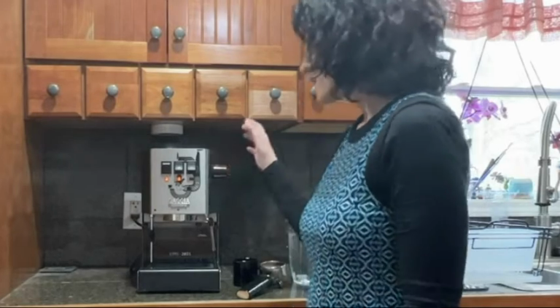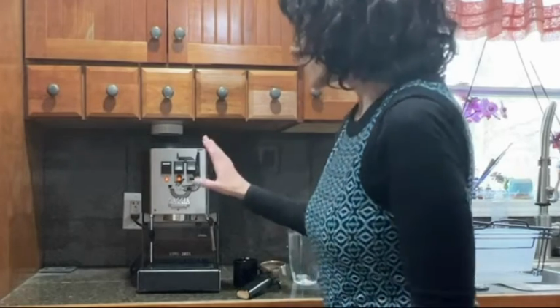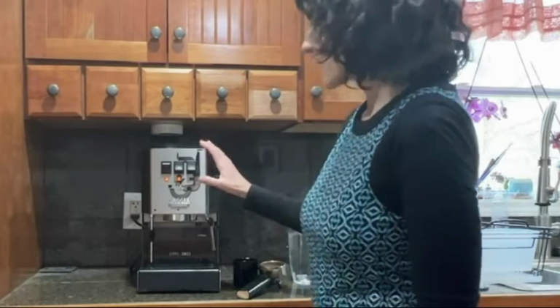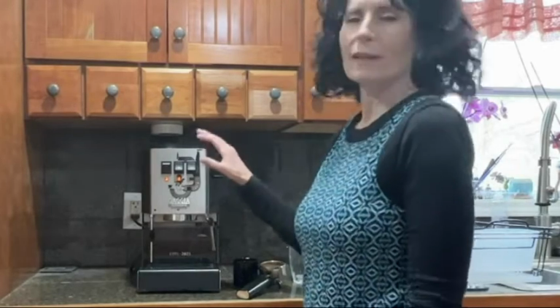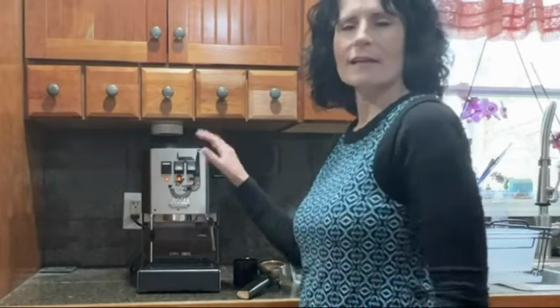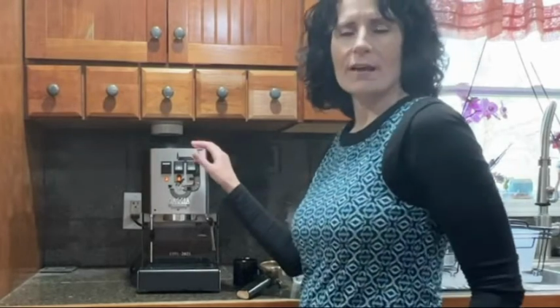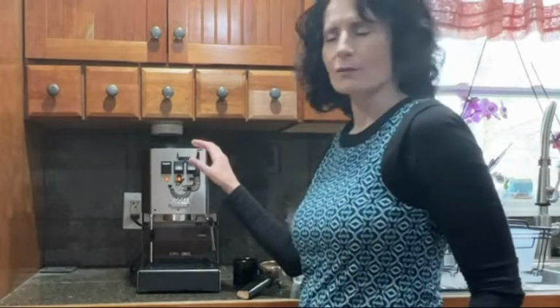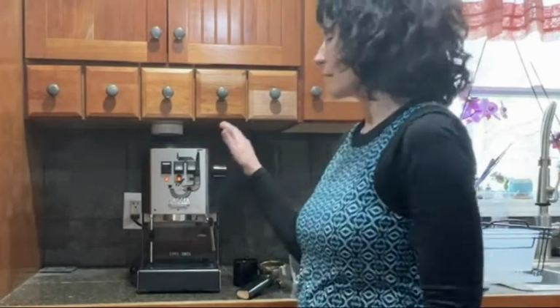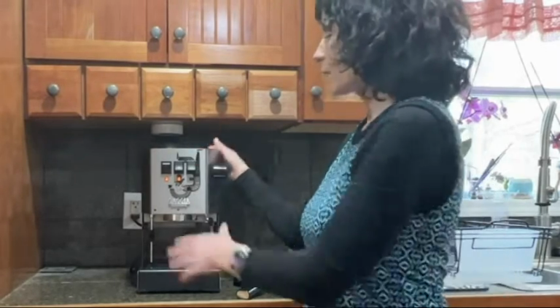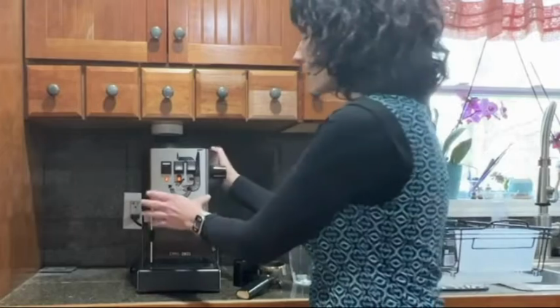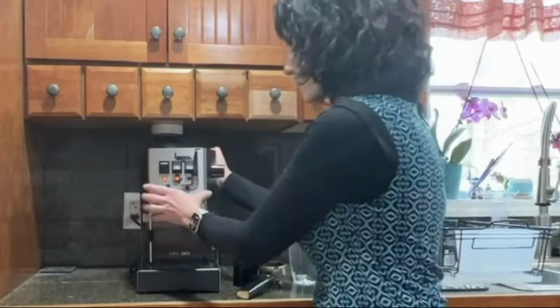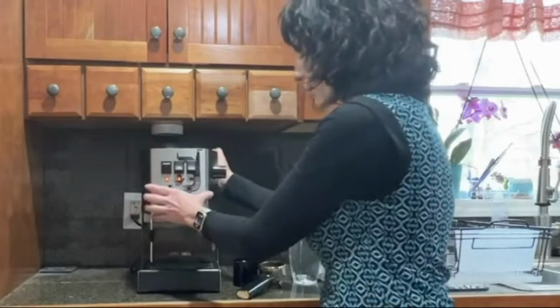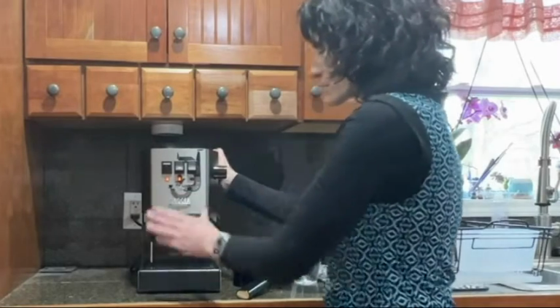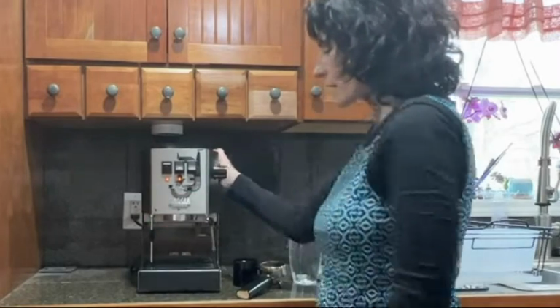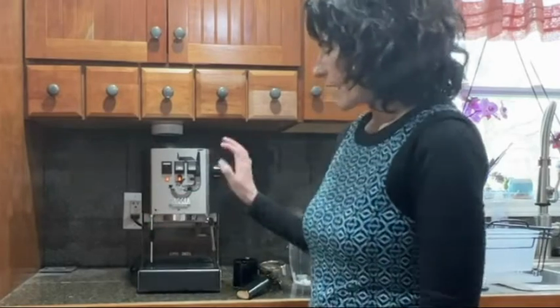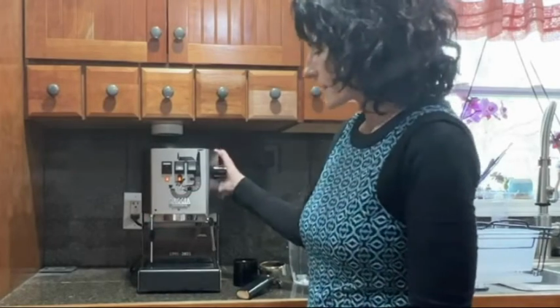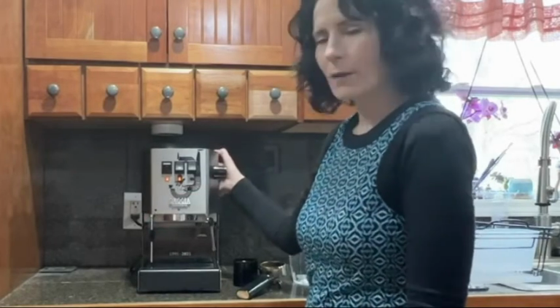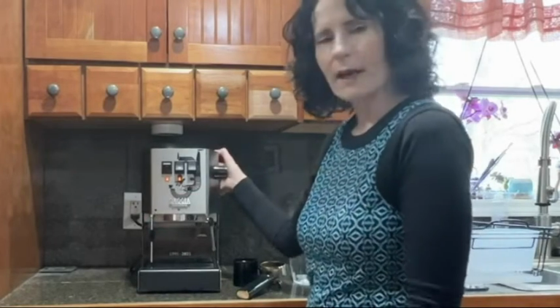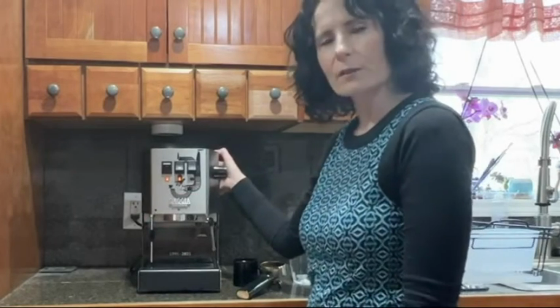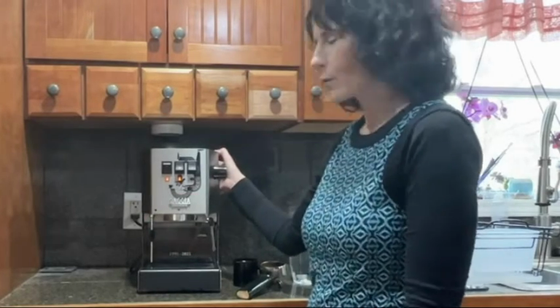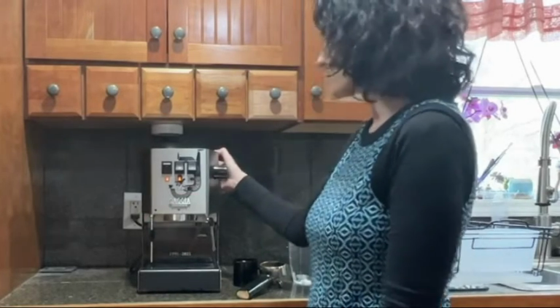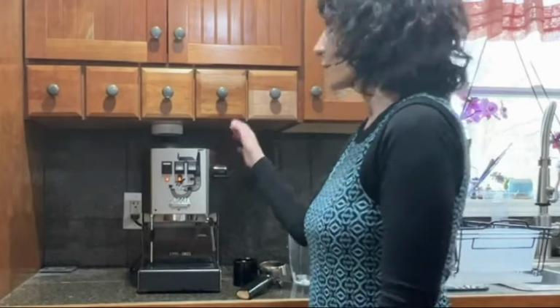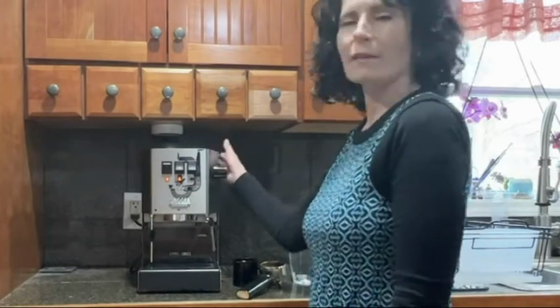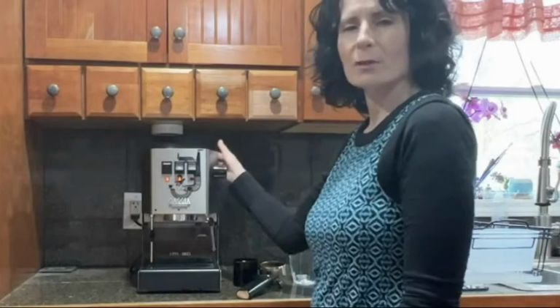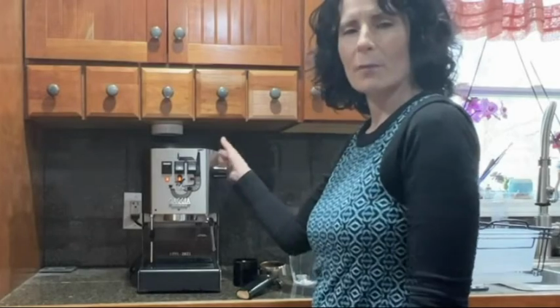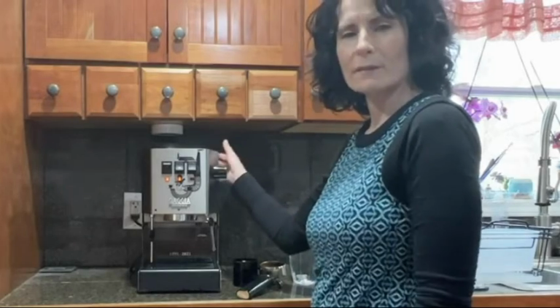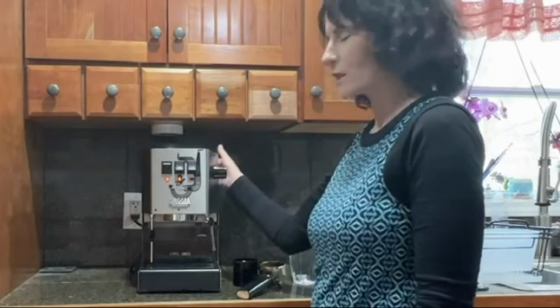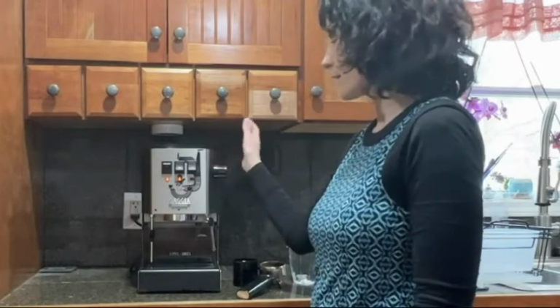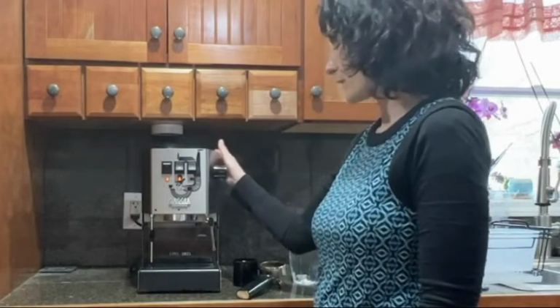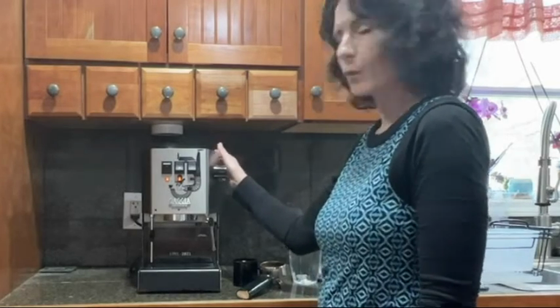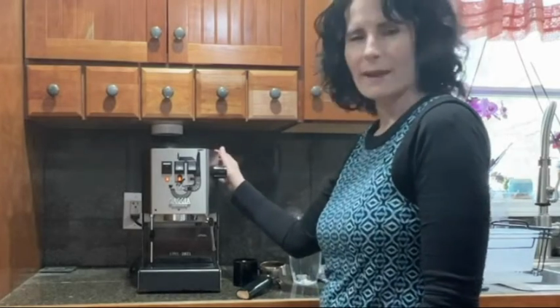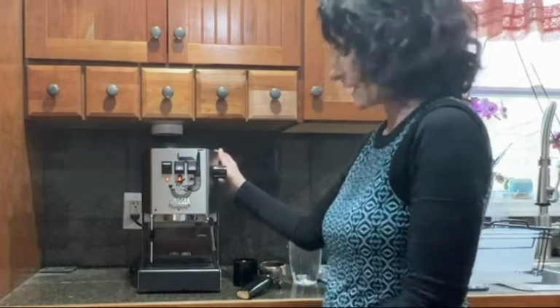The machine itself is nice and heavy duty. I really love how it's sturdy — it sits right on my counter with no issue. There's nothing cheap about this machine in the way that it's made.